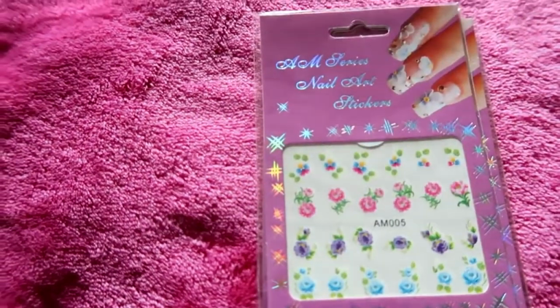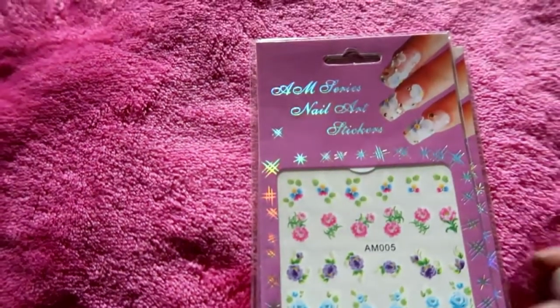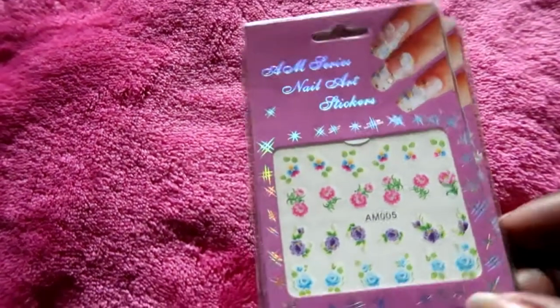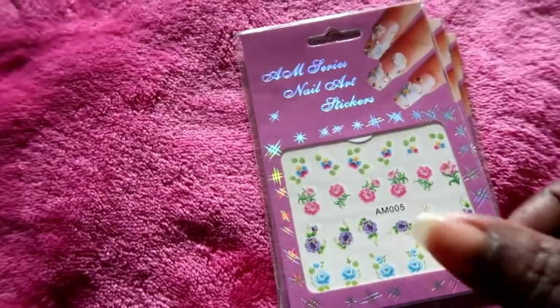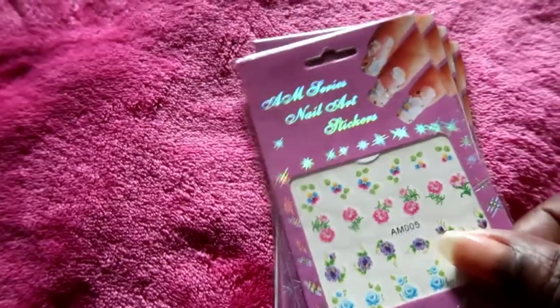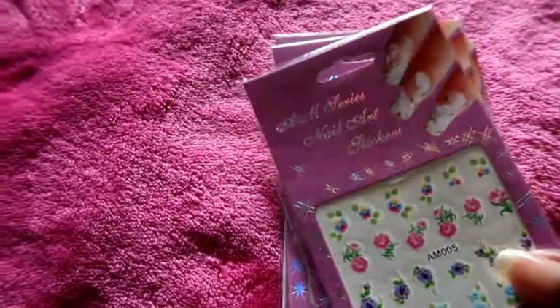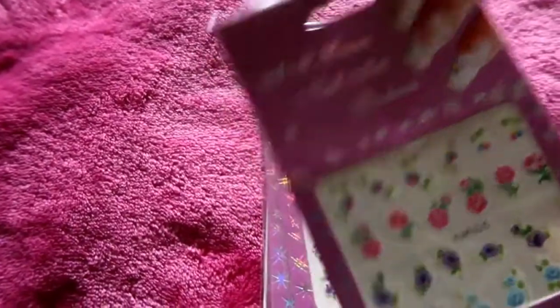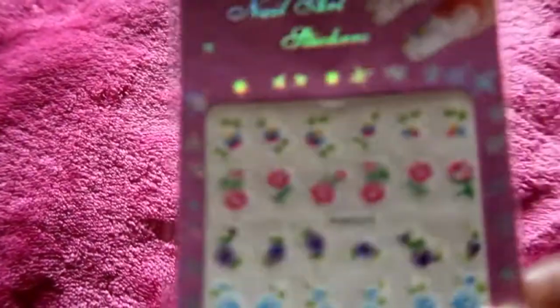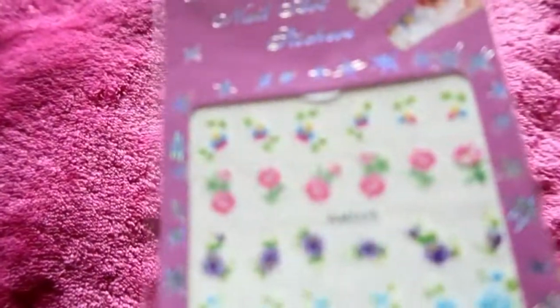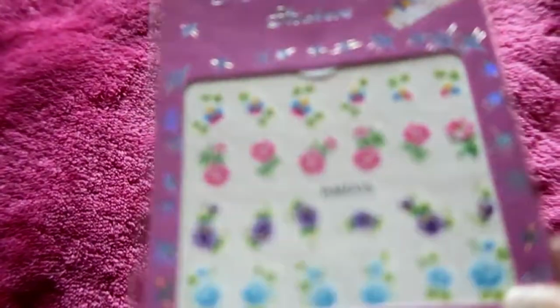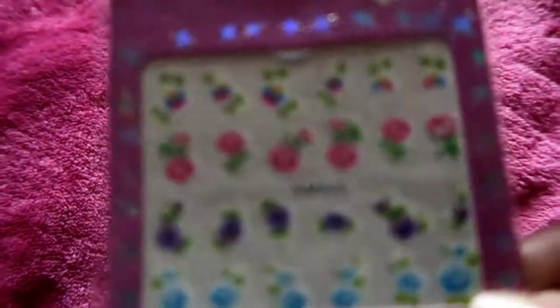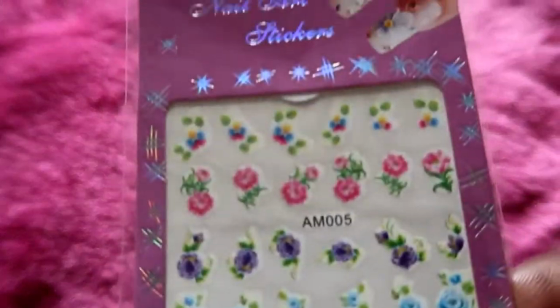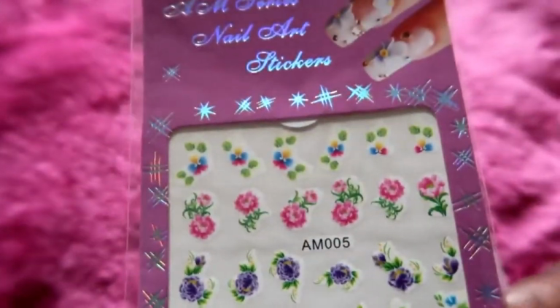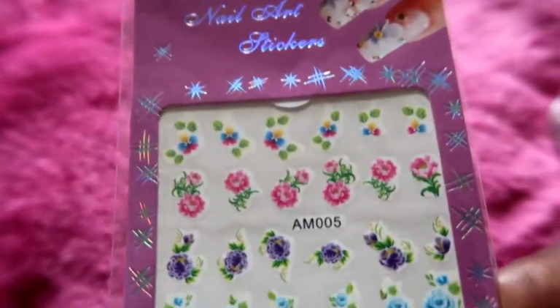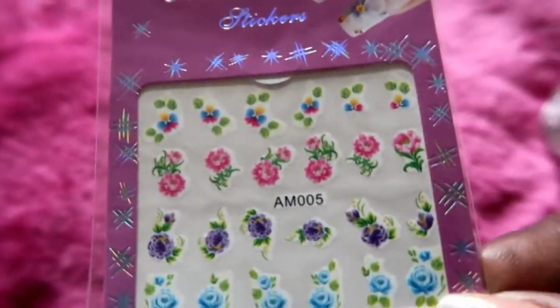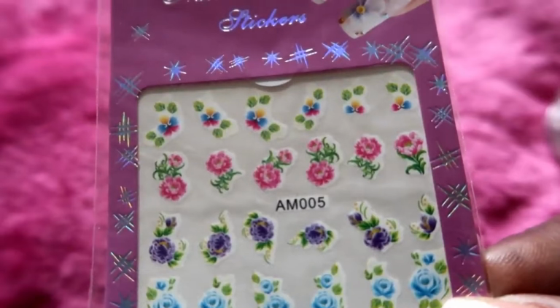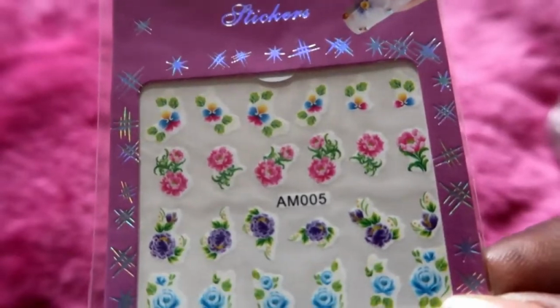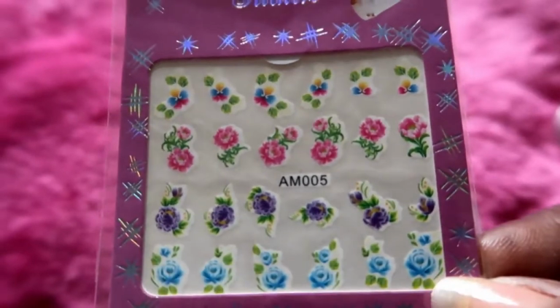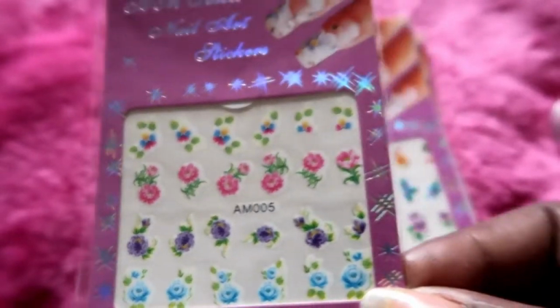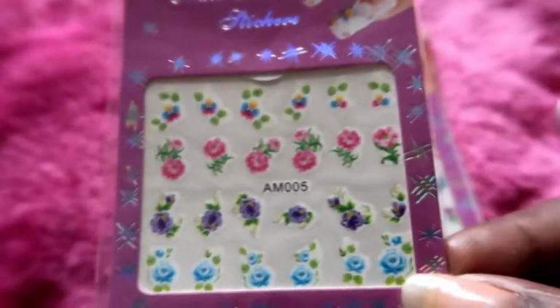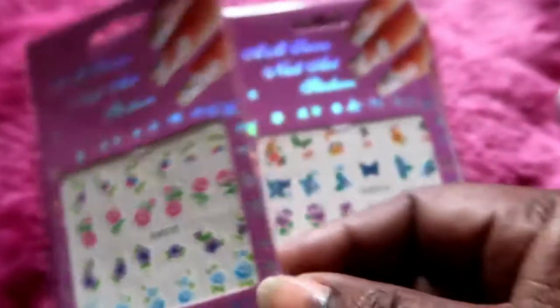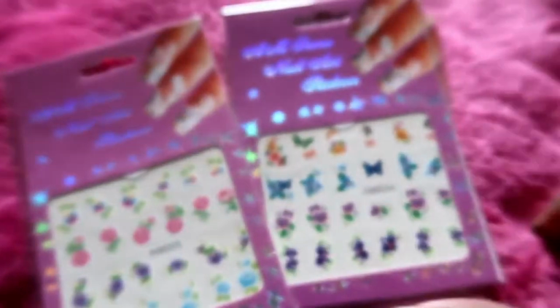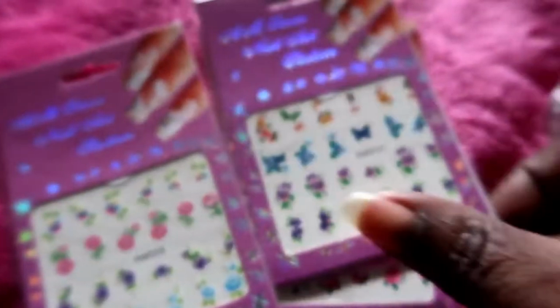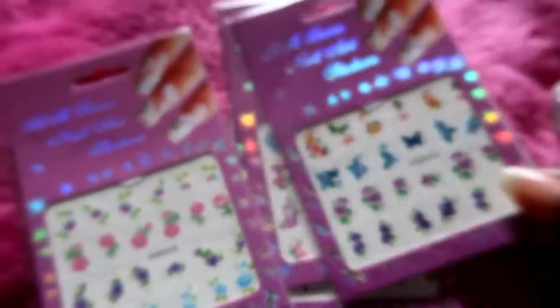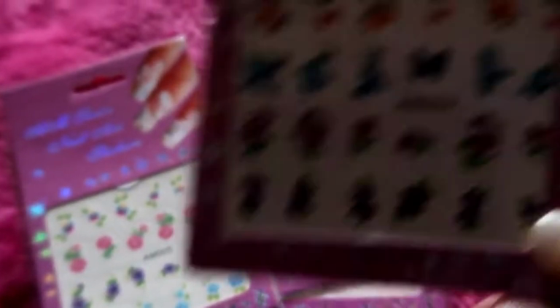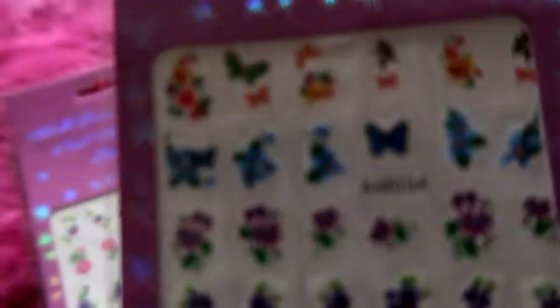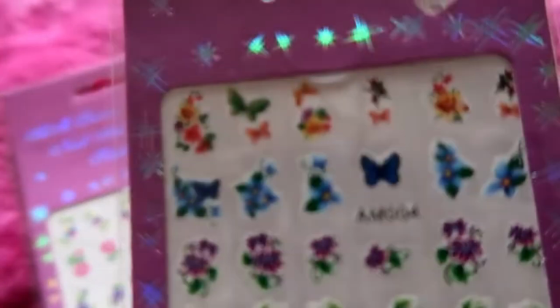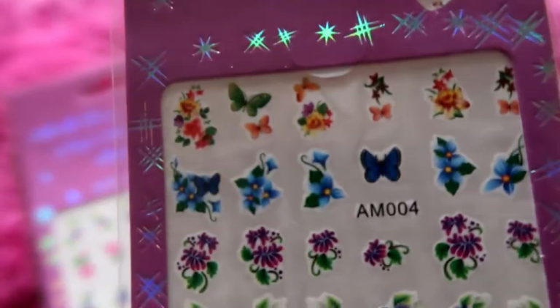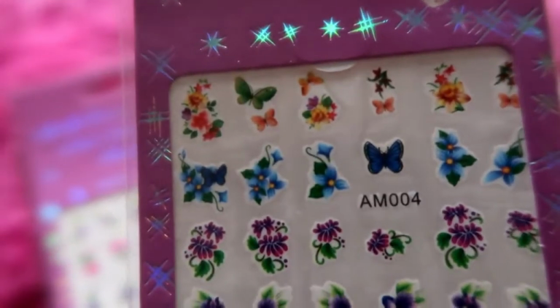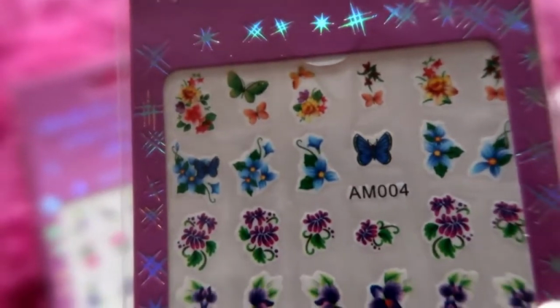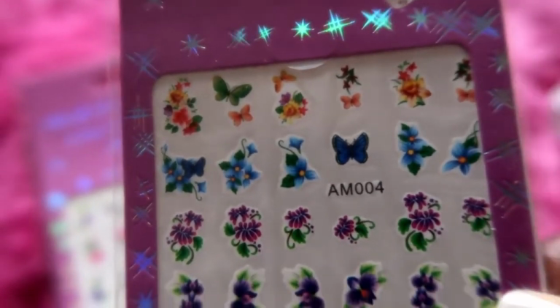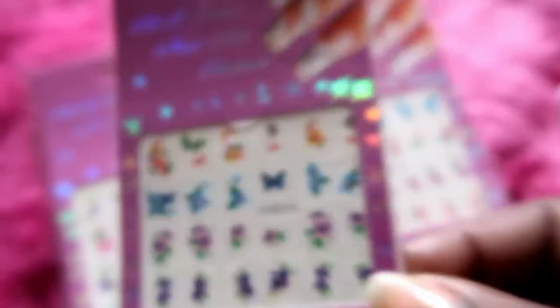It also came with these stickers. The stickers are different full flowers, and then this one has some butterflies.